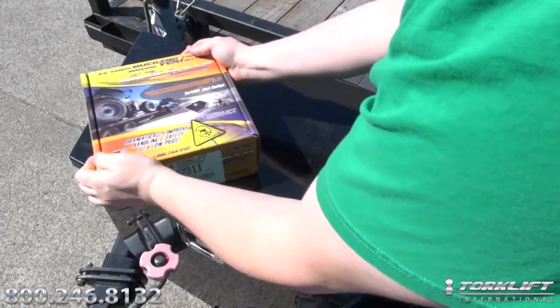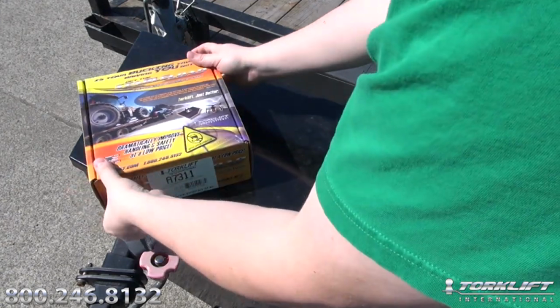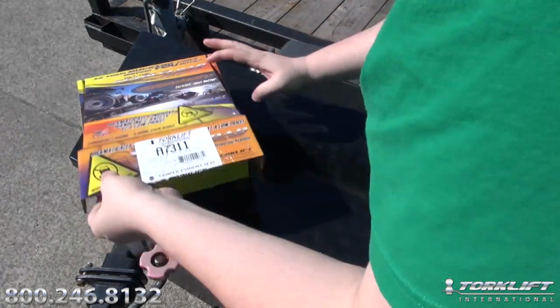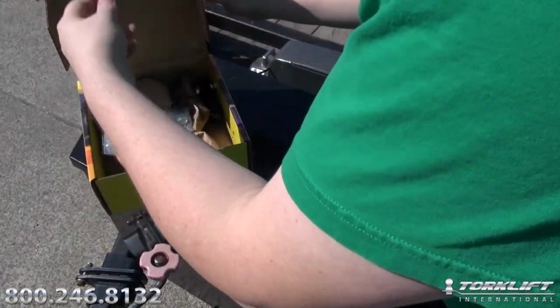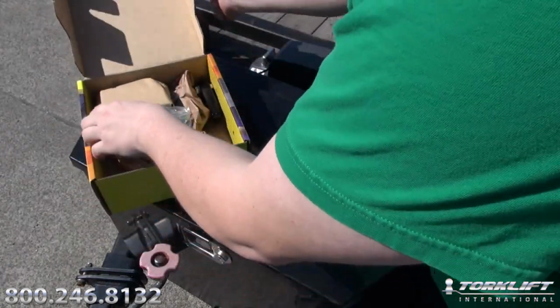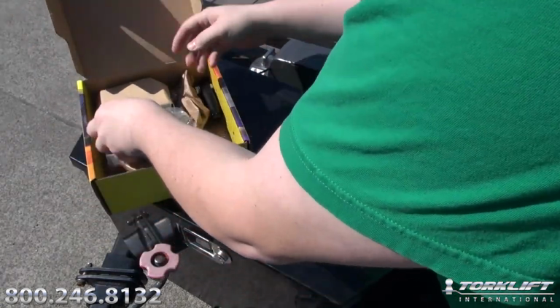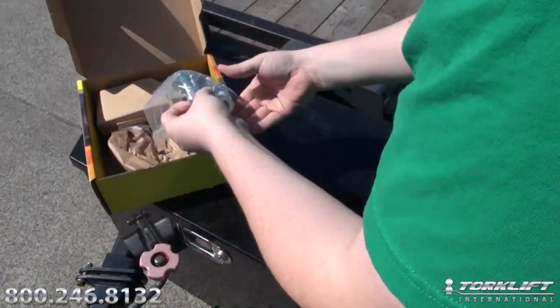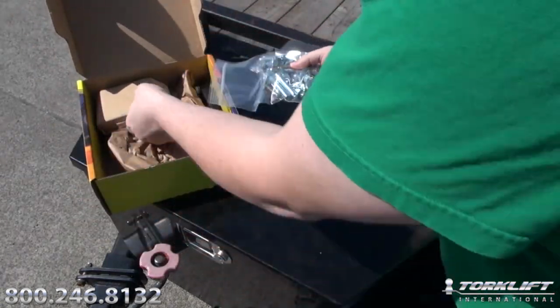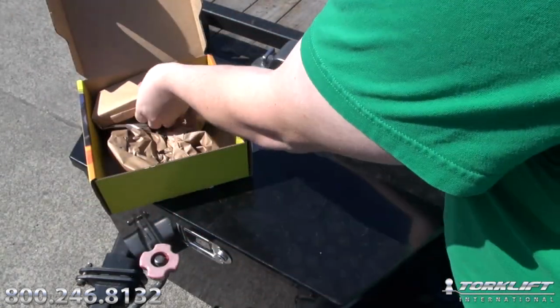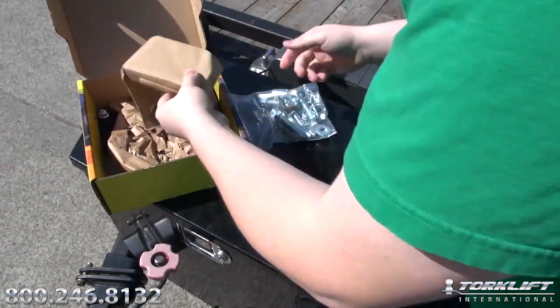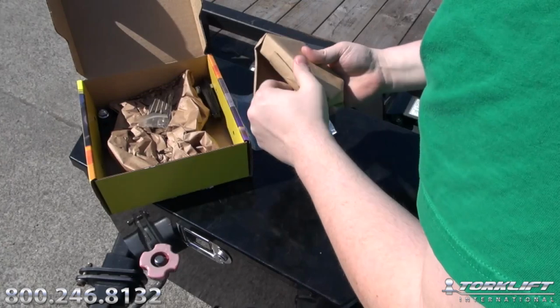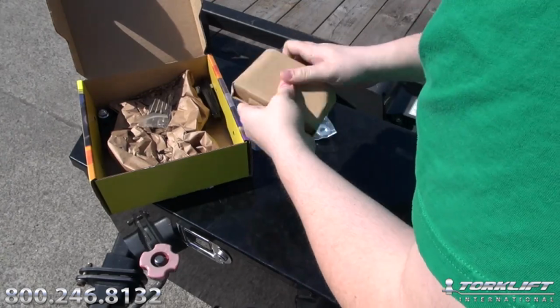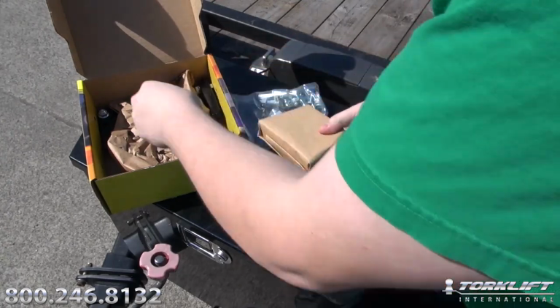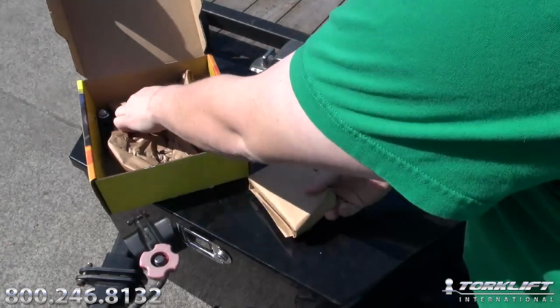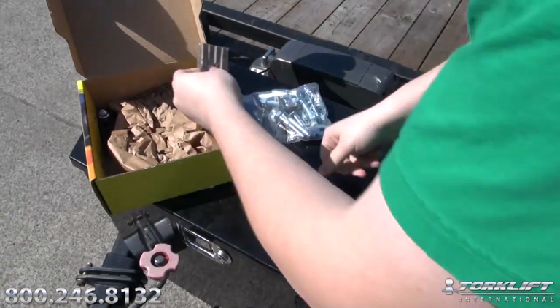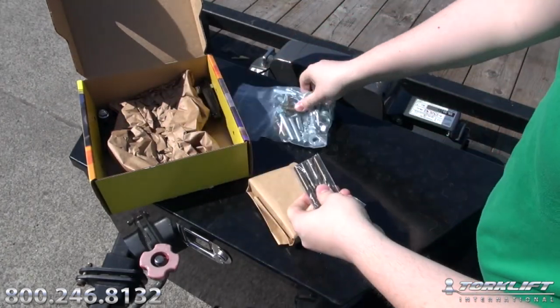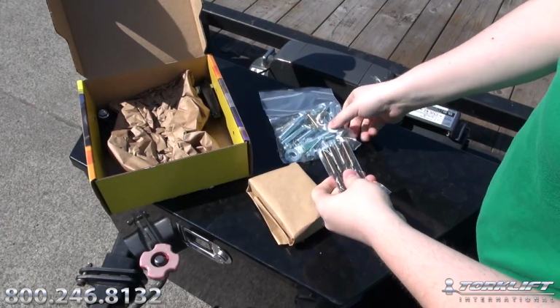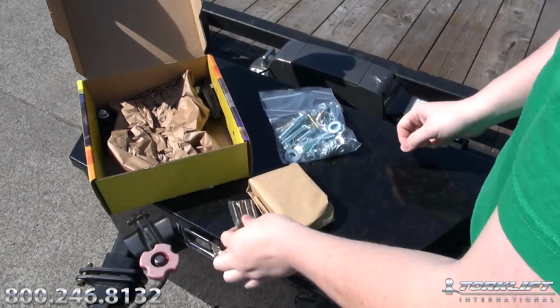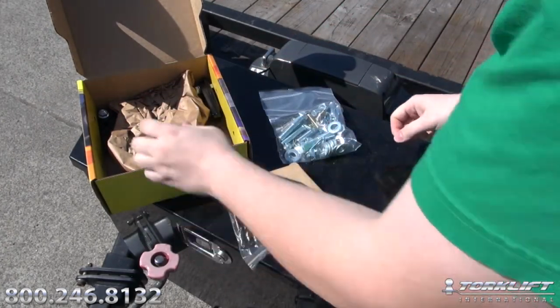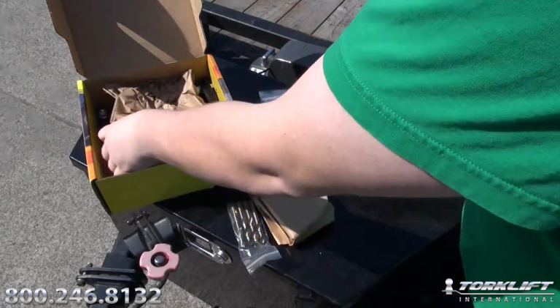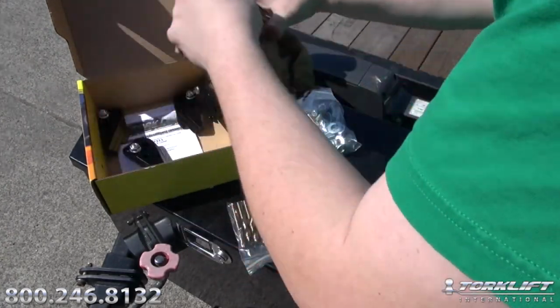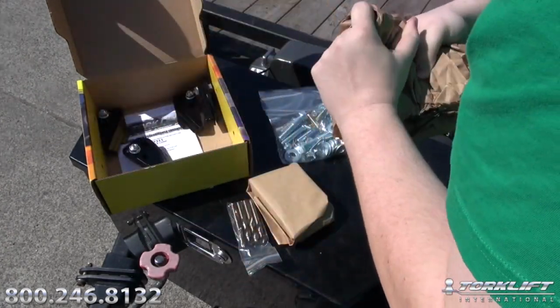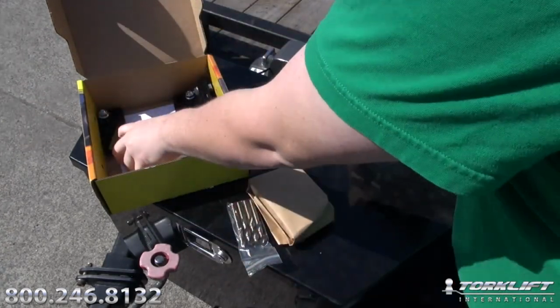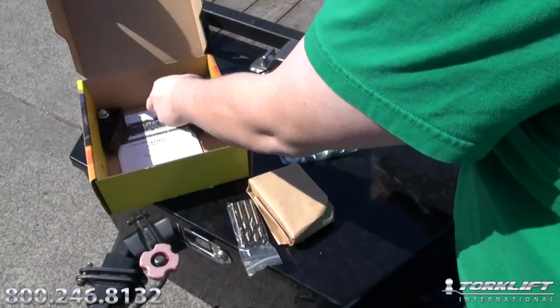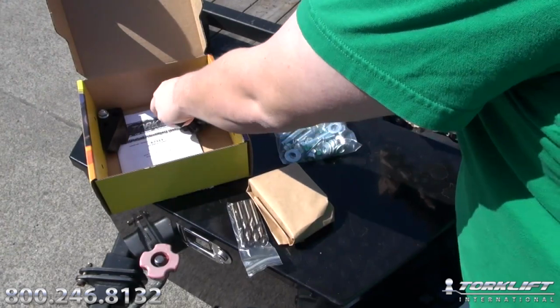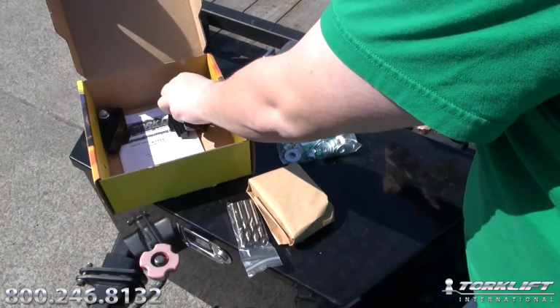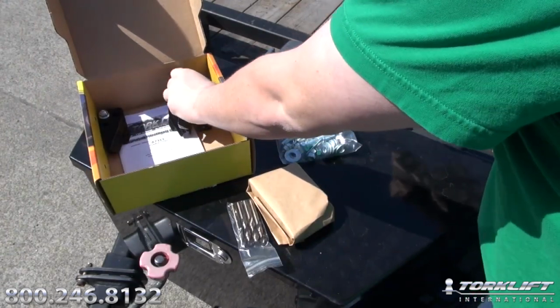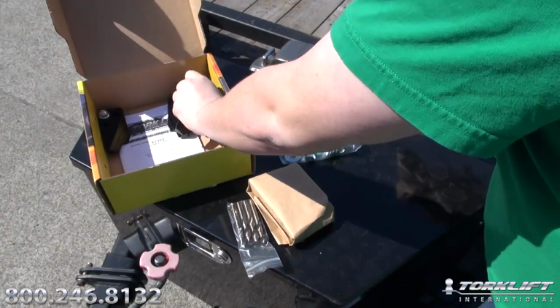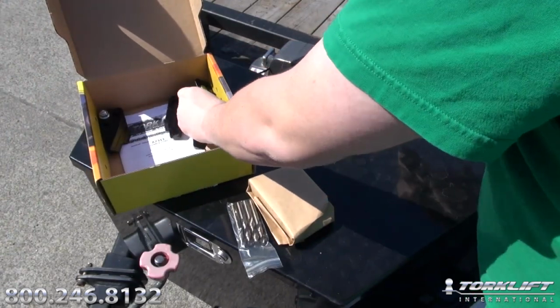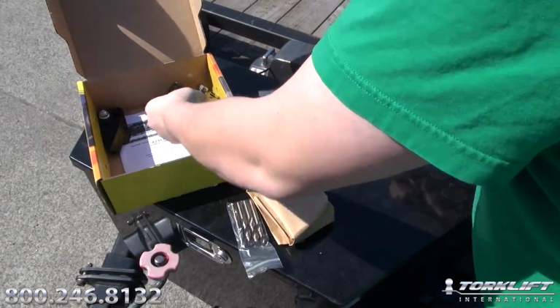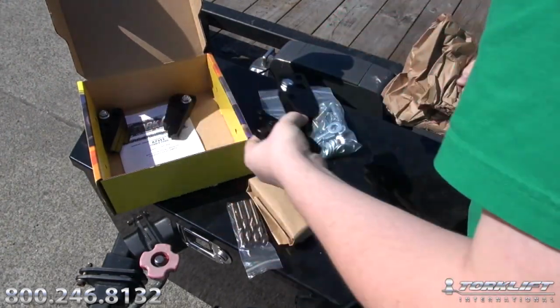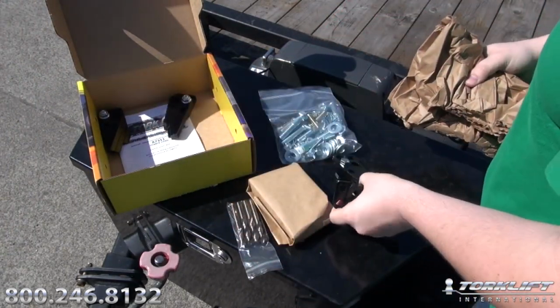Now keep in mind a lot of vehicles, especially your pickup trucks, will come with the holes already pre-existing in the lower overload. If that's the case, you would use a Torklift part number A7310, and that is a no-drill application.